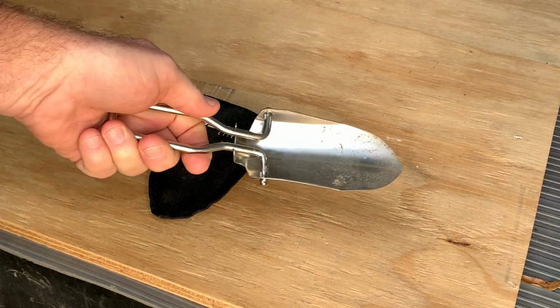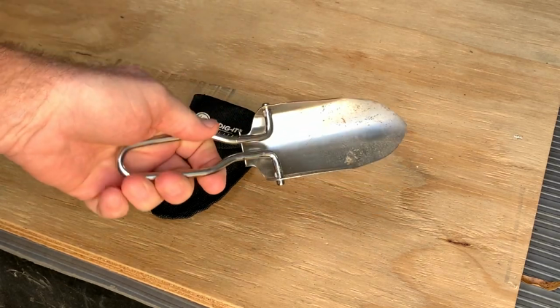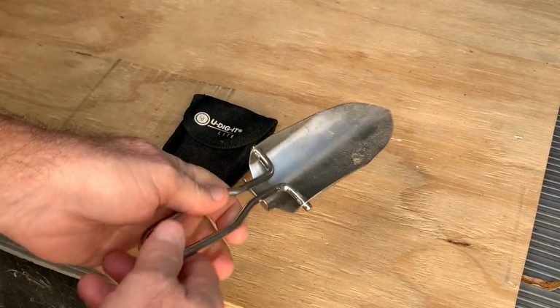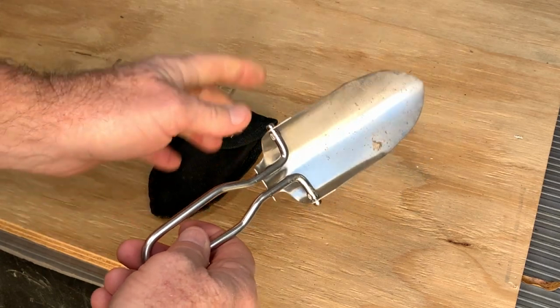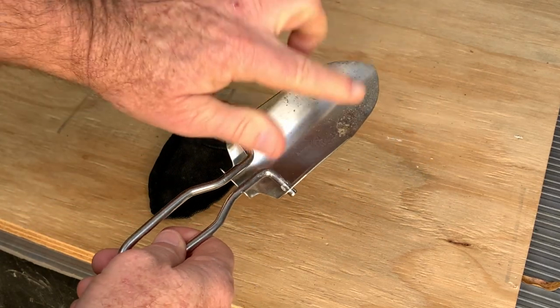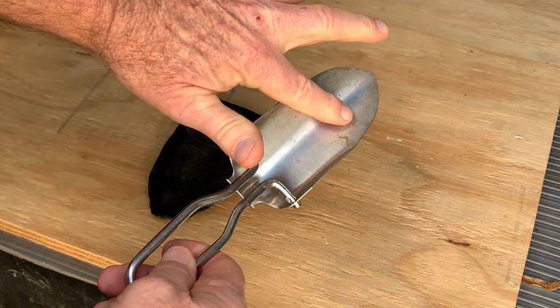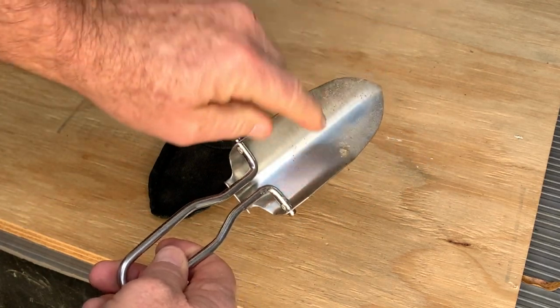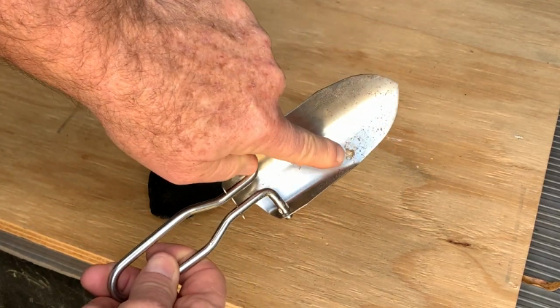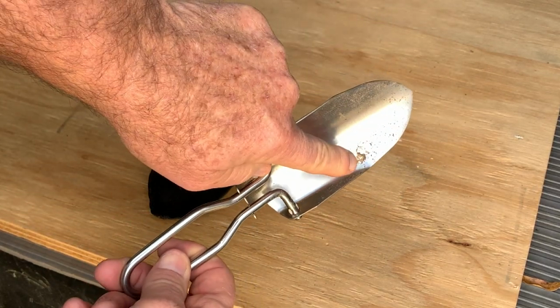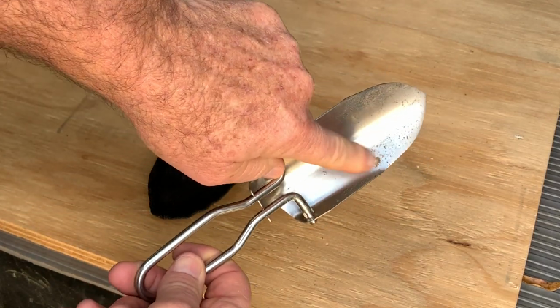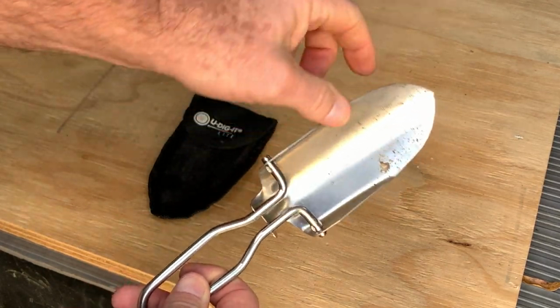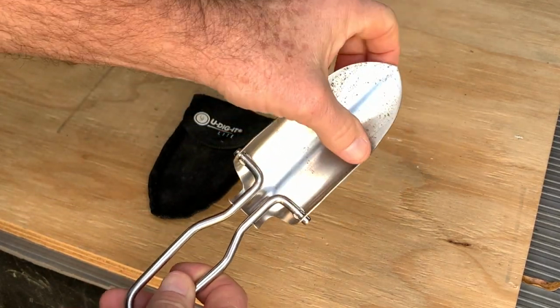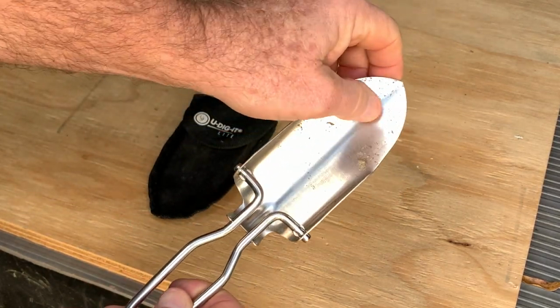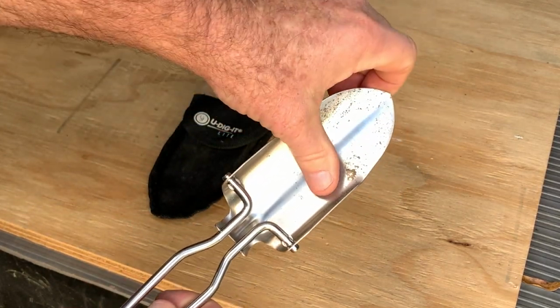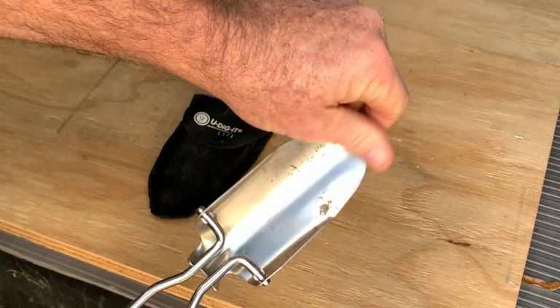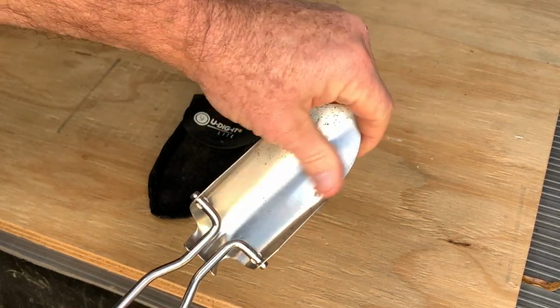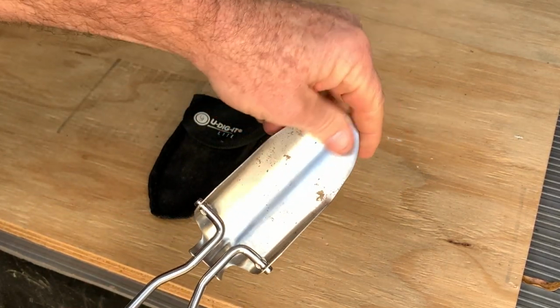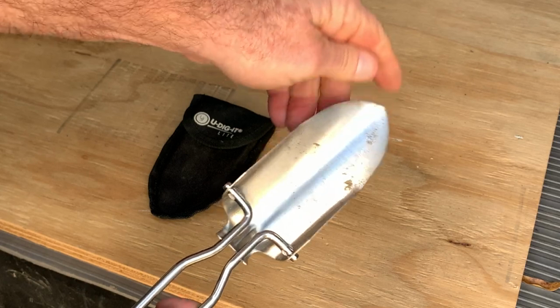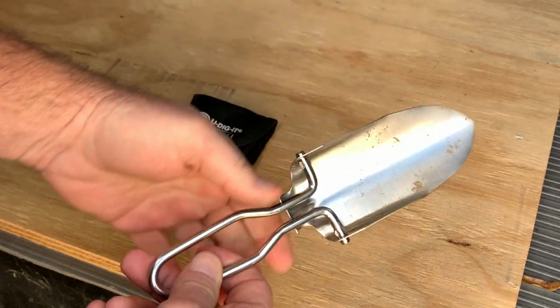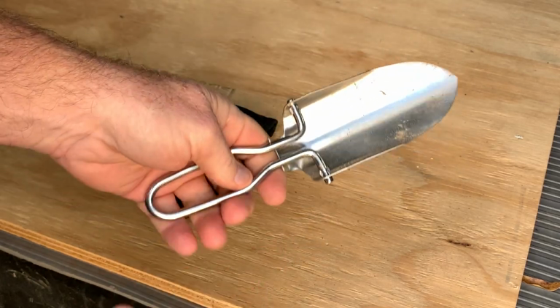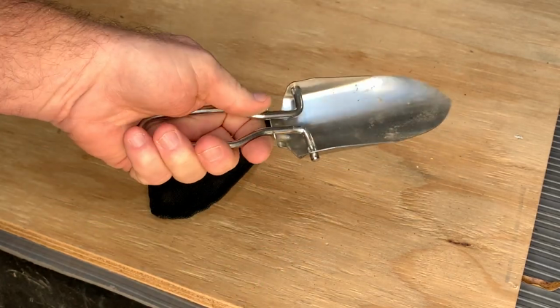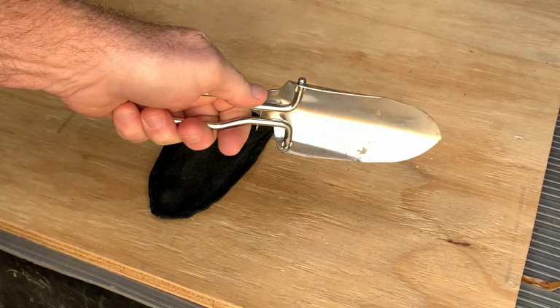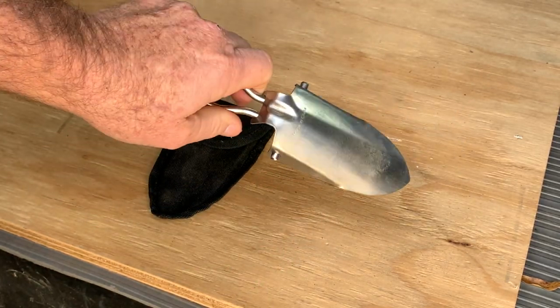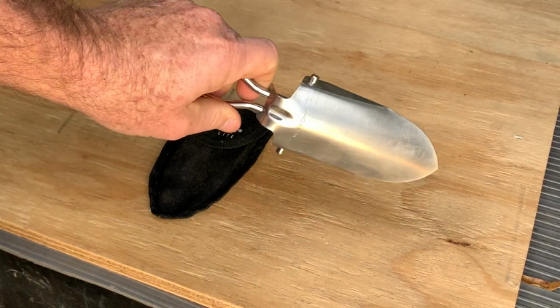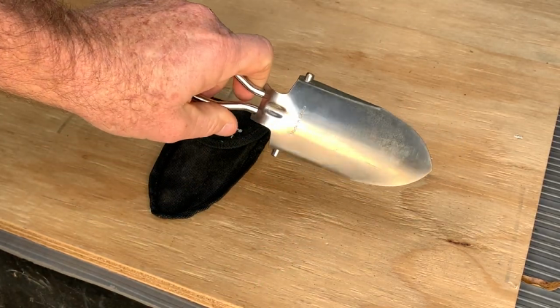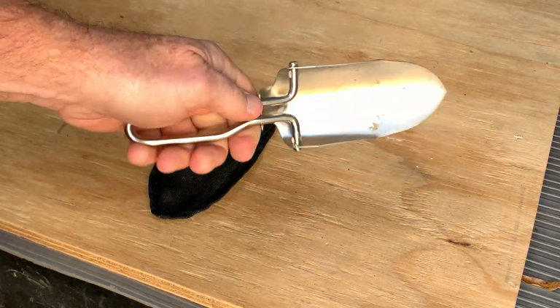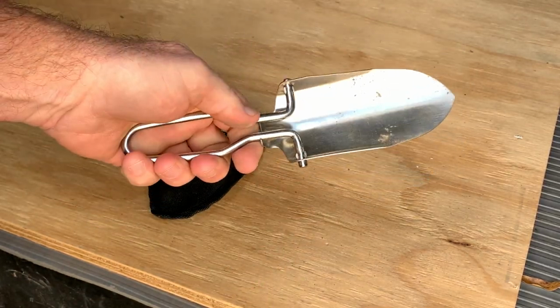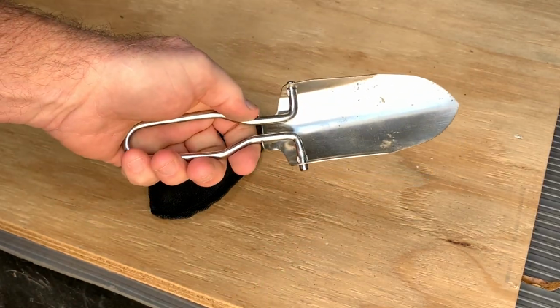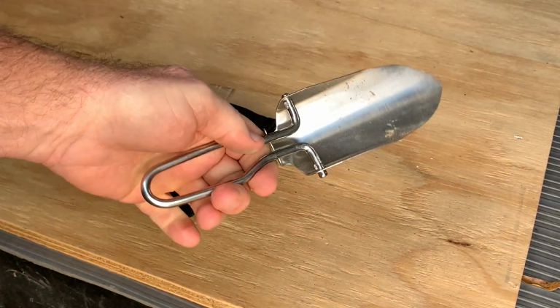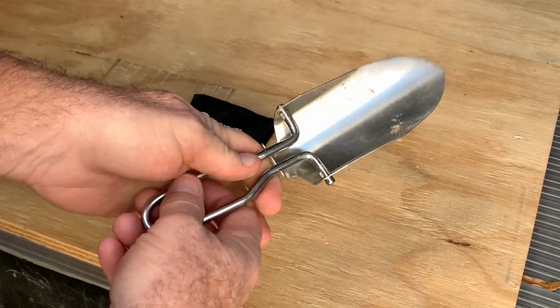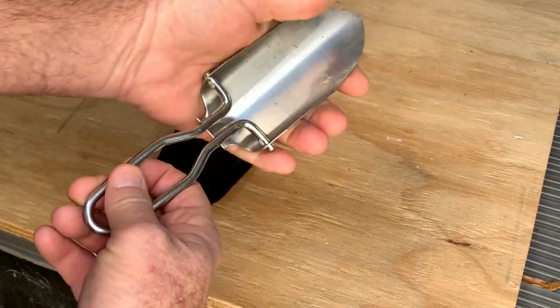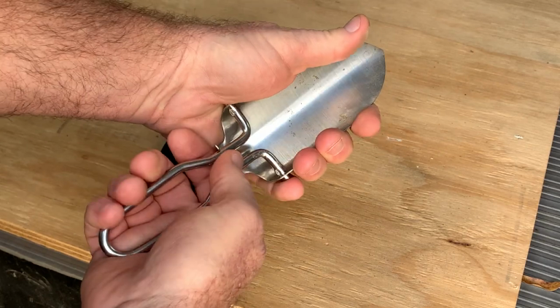But this is heavy — you can see there's some dirt and stuff on there that I still have left over. It's a strong little shovel and it is lightweight.